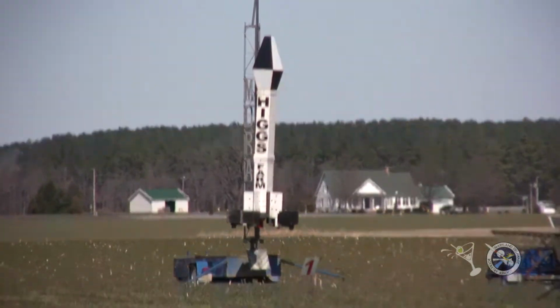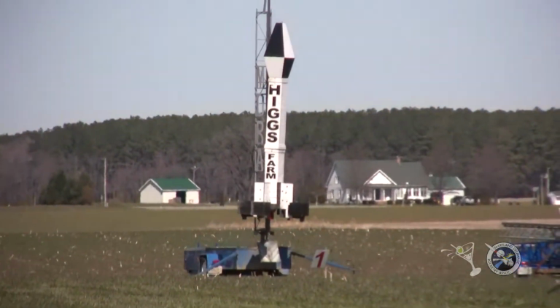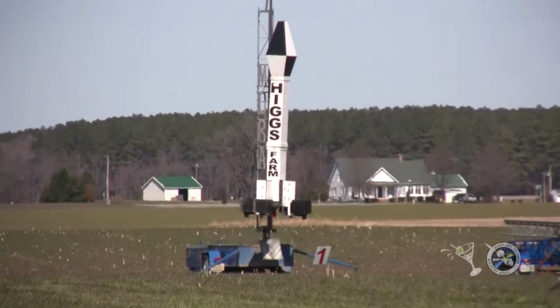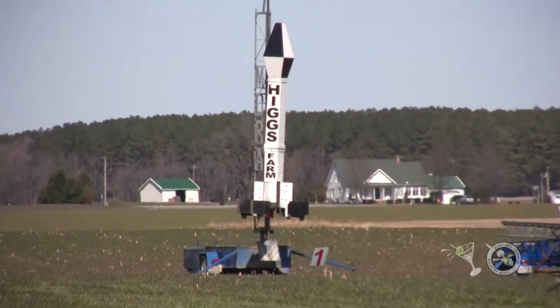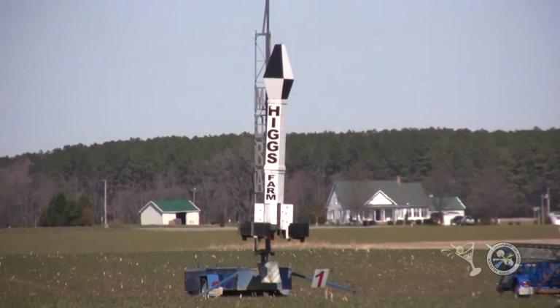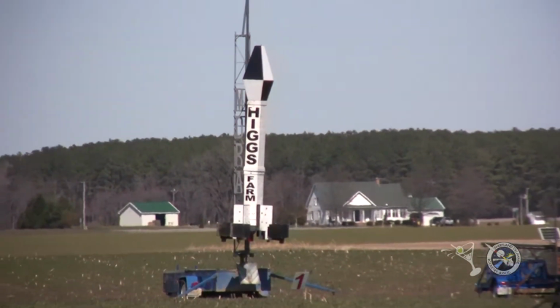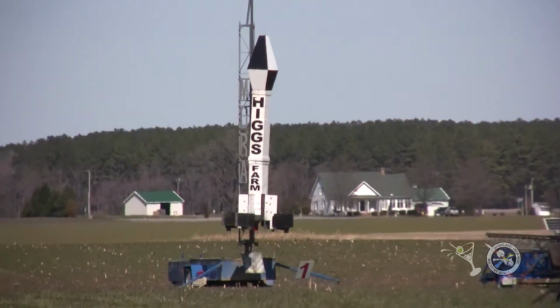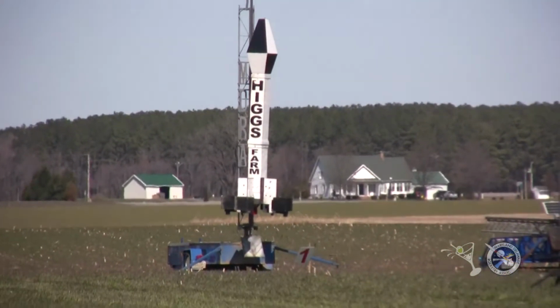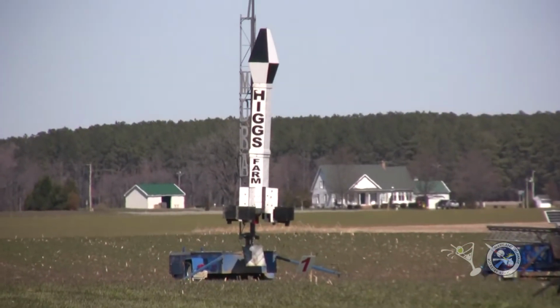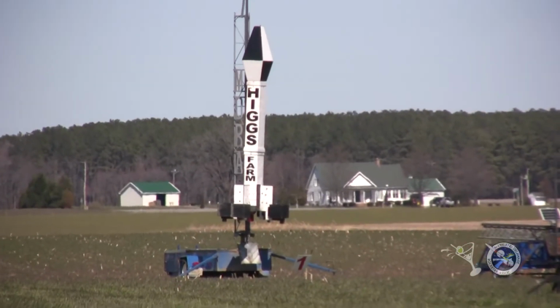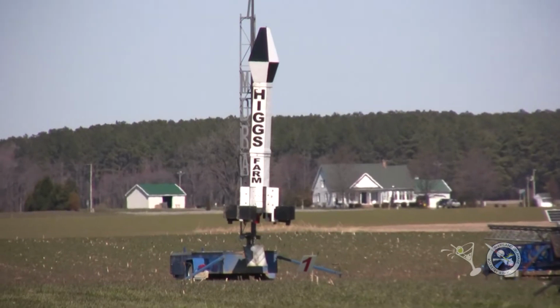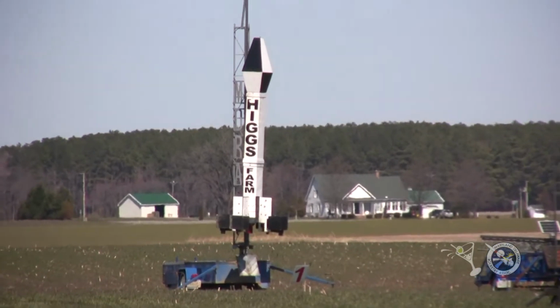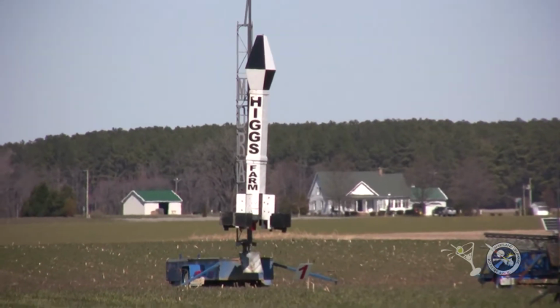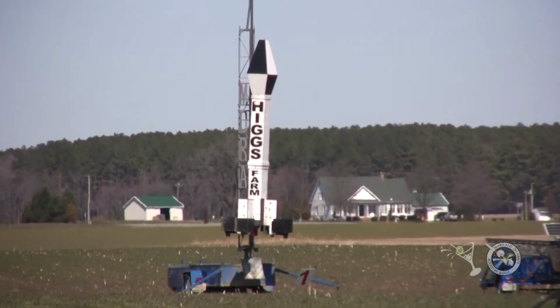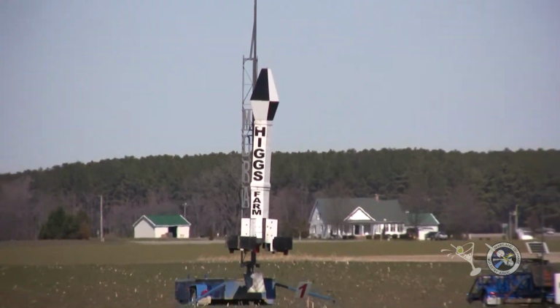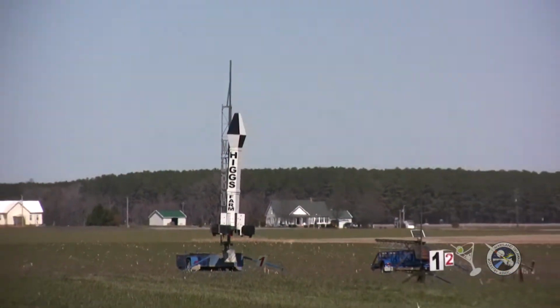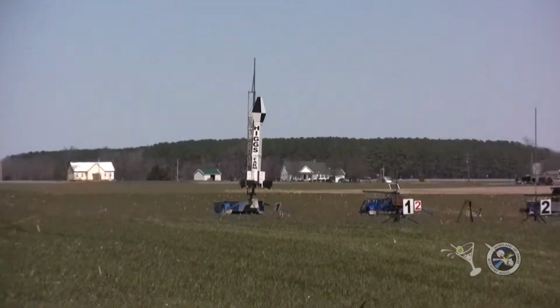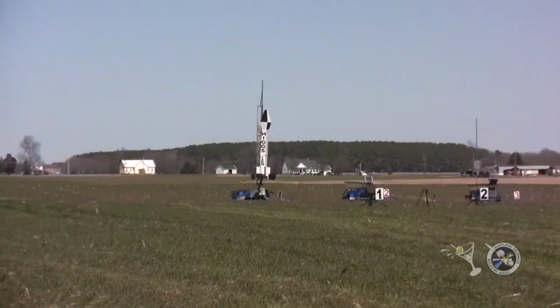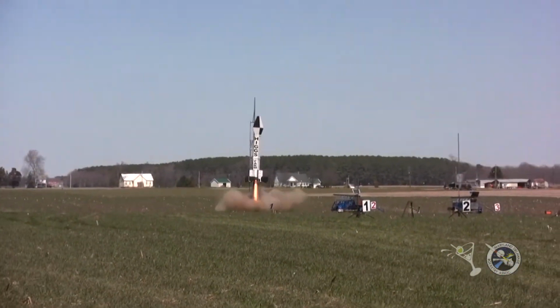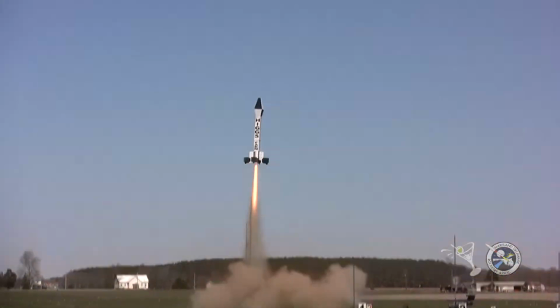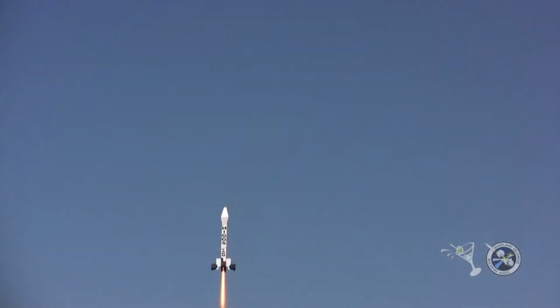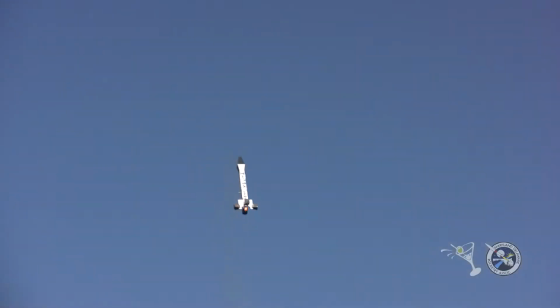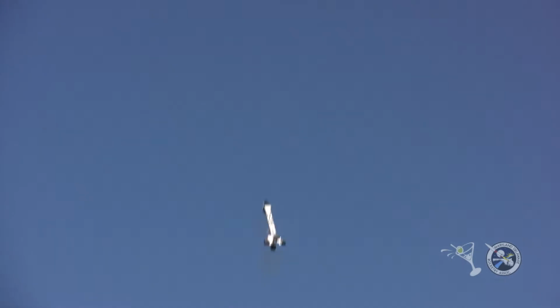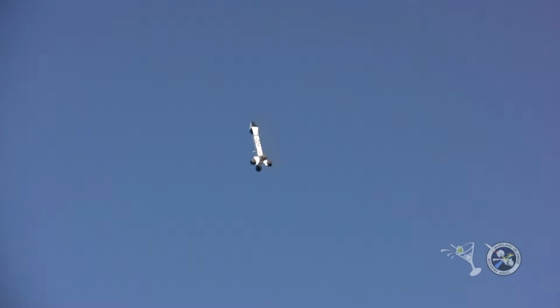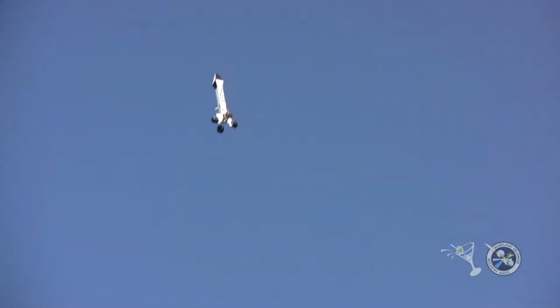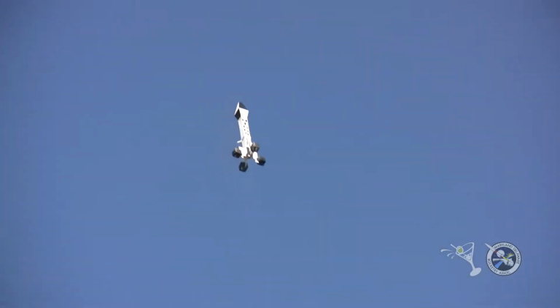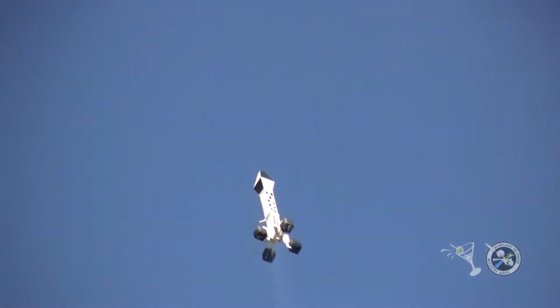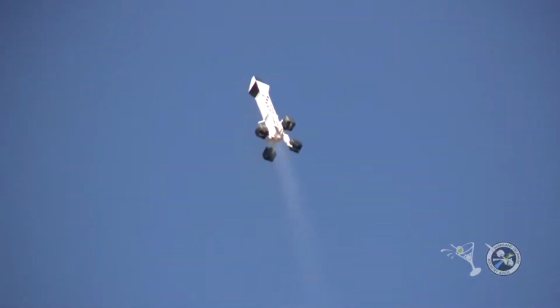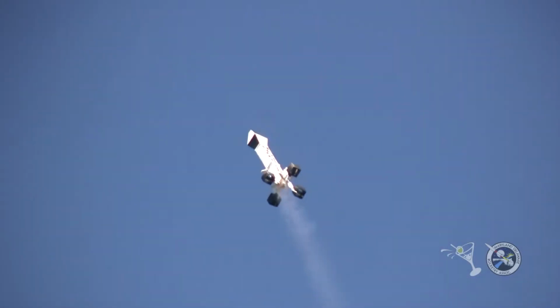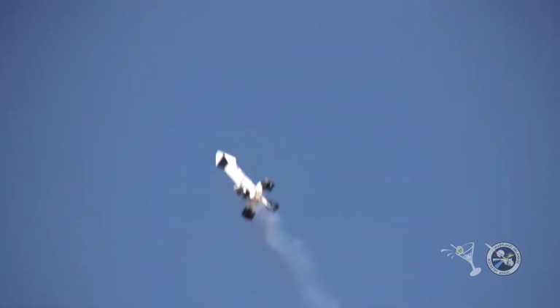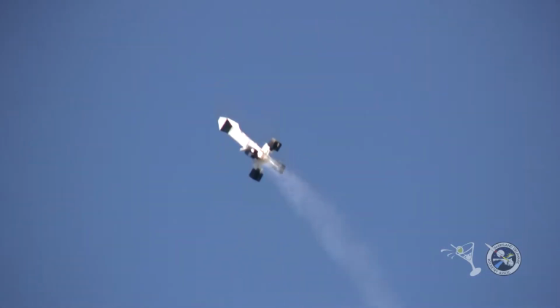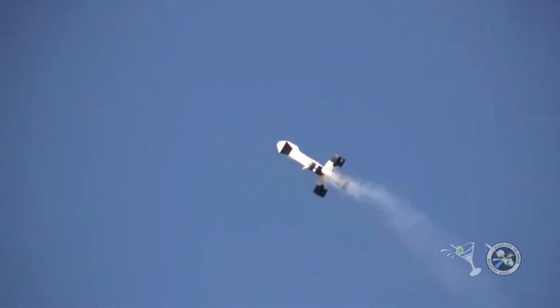We're going to launch the Higgs Farm rocket in 5, 4, 3, 2, 1. You've got to love it.